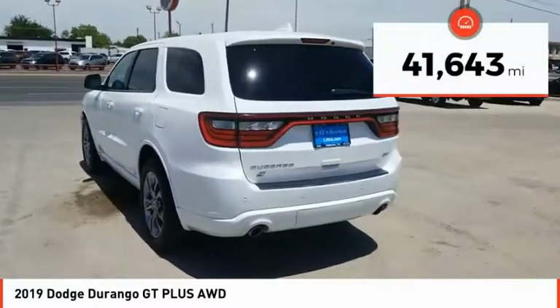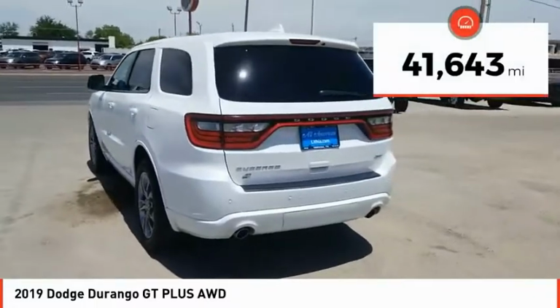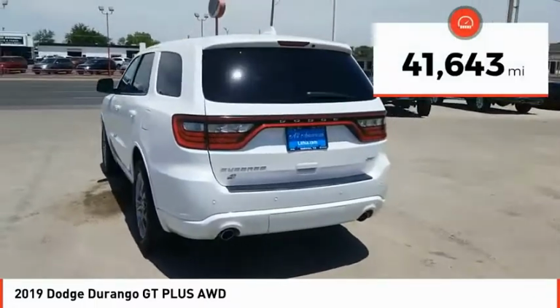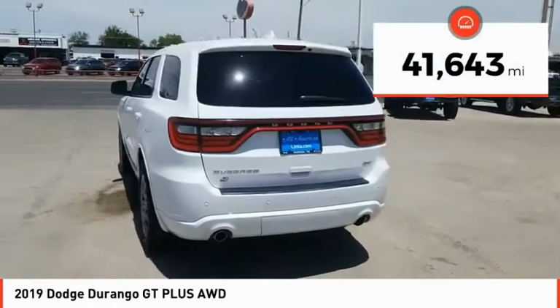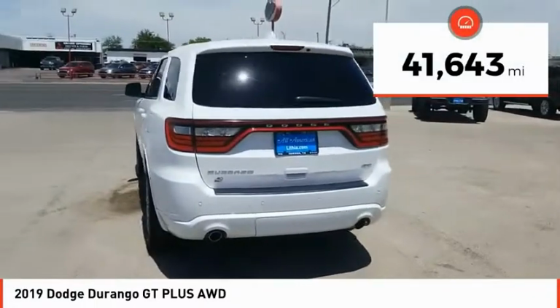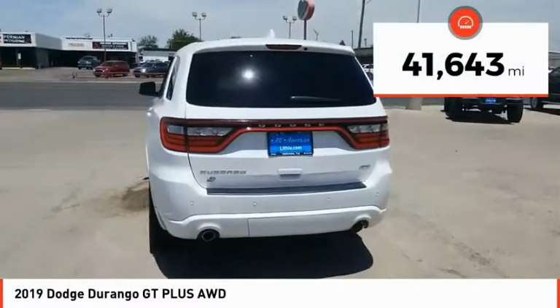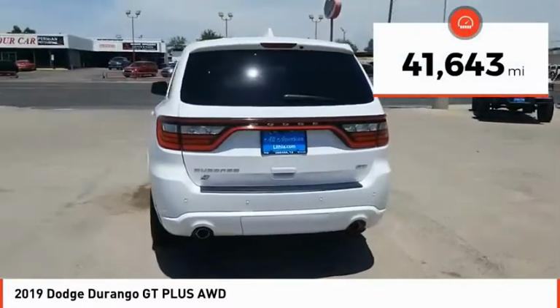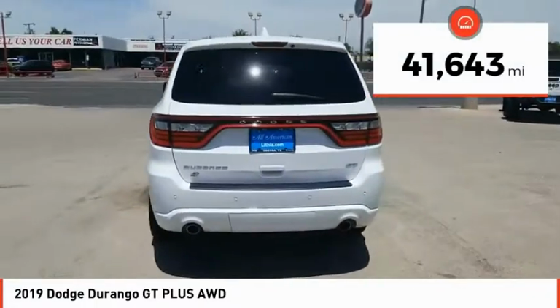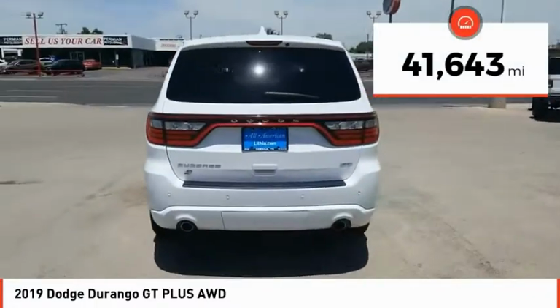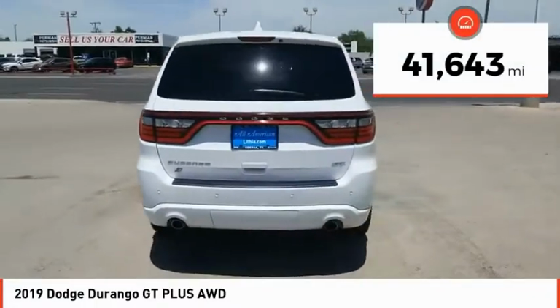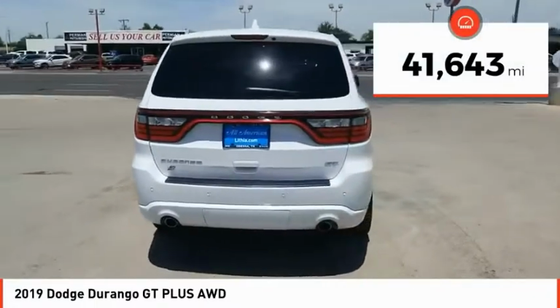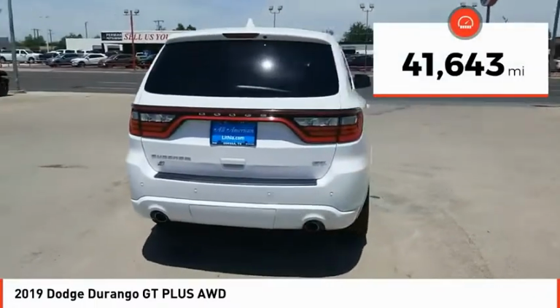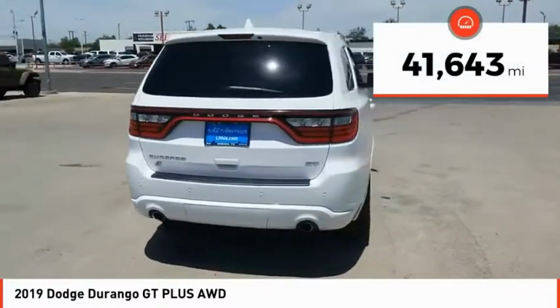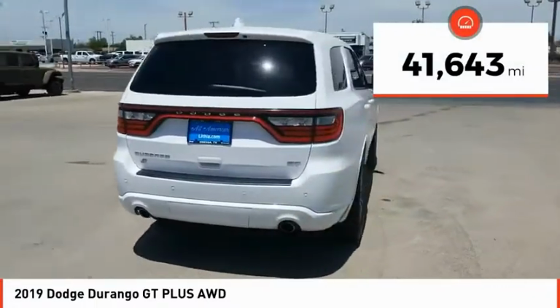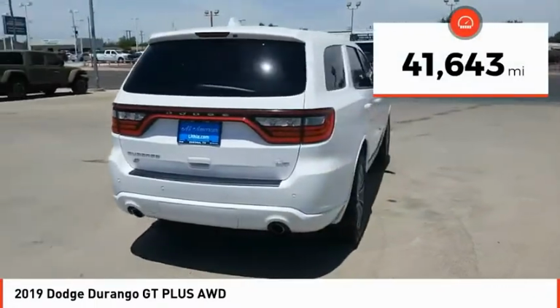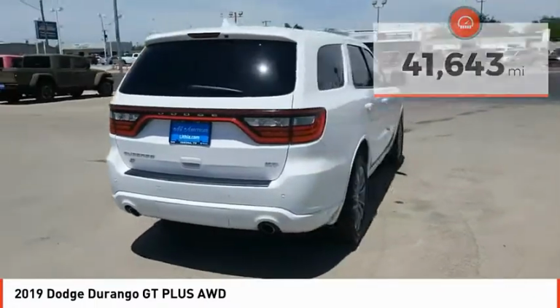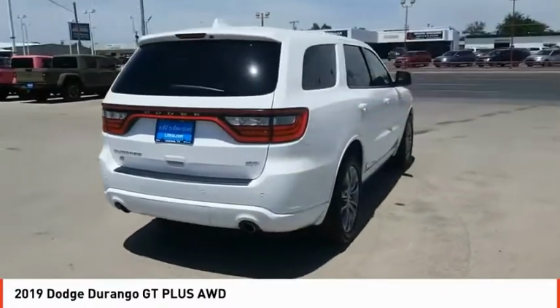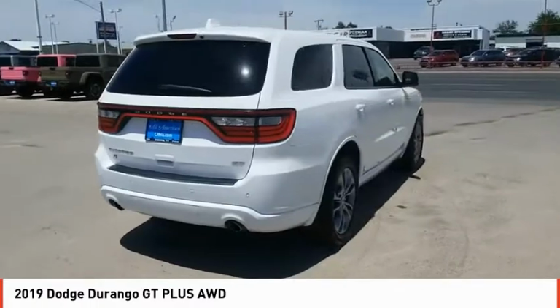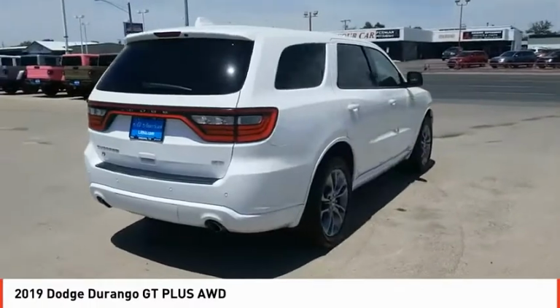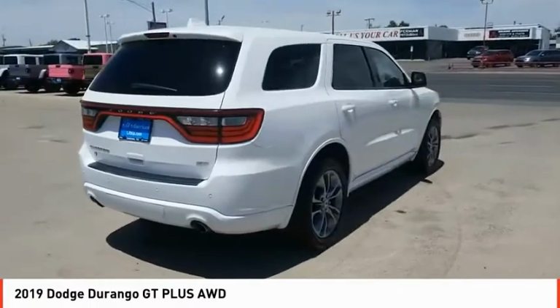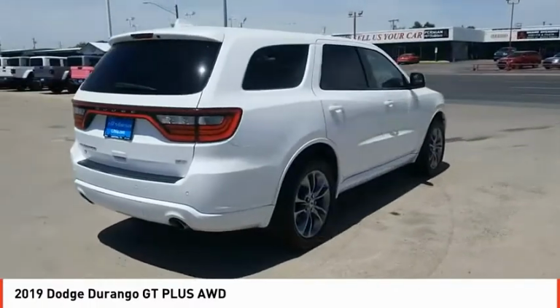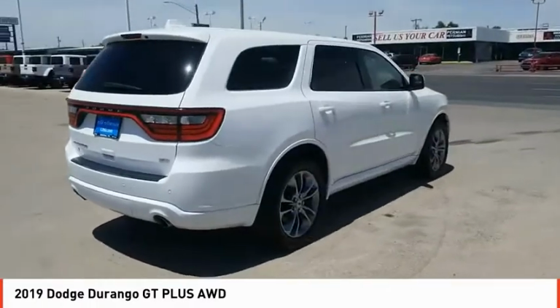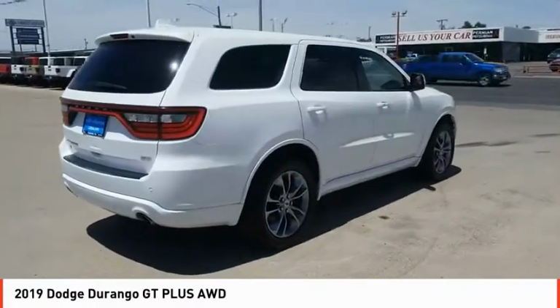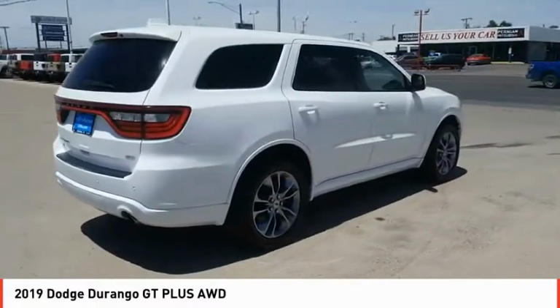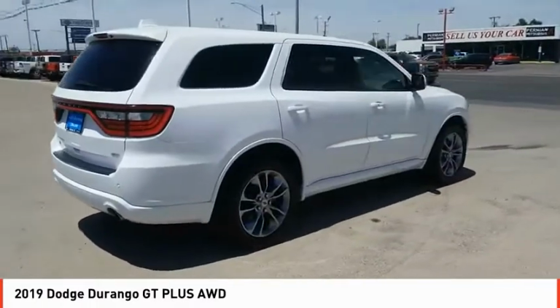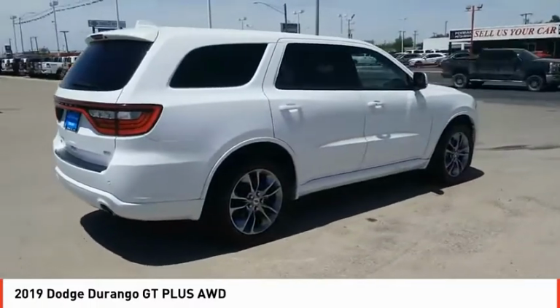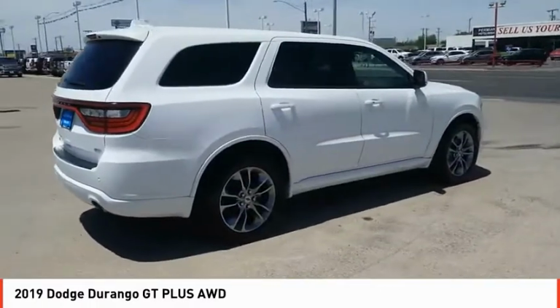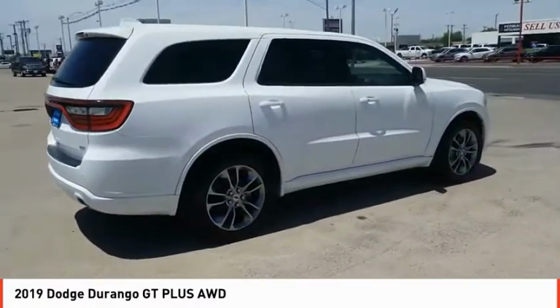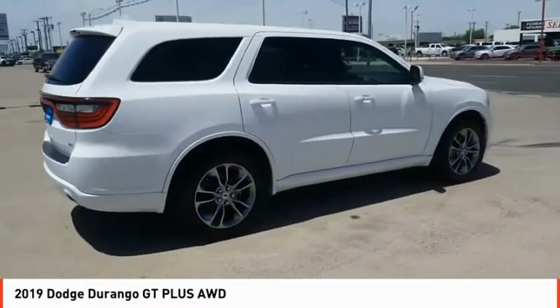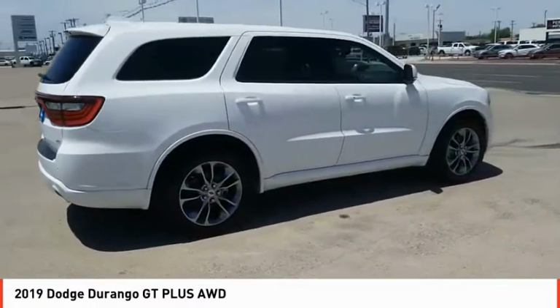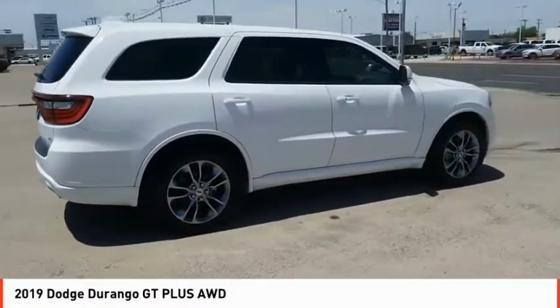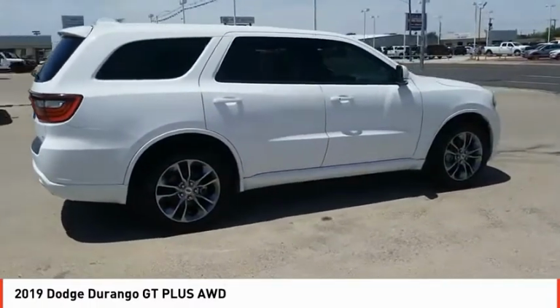This vehicle has less than 45,000 miles. This beauty is sure to make you the talk of the neighborhood, so call or drop in for a test drive today.